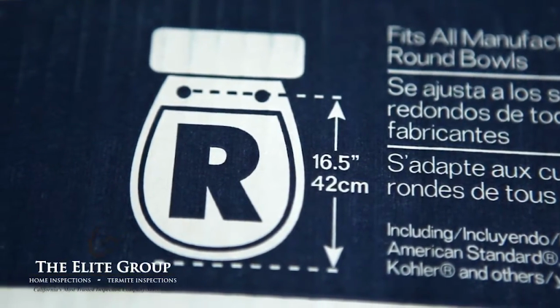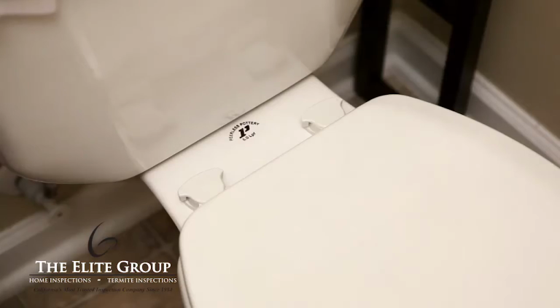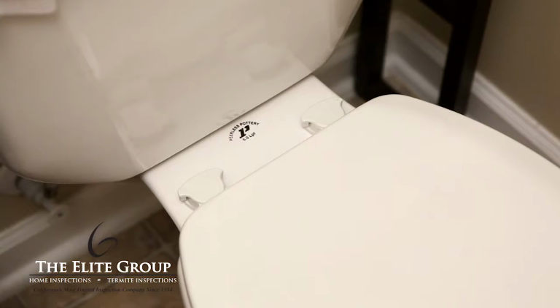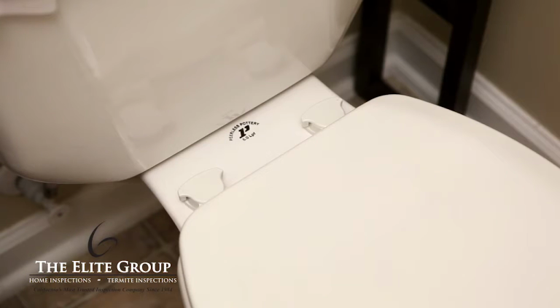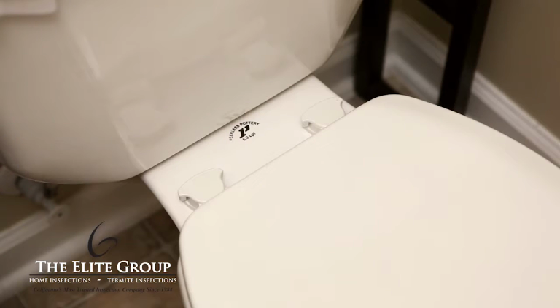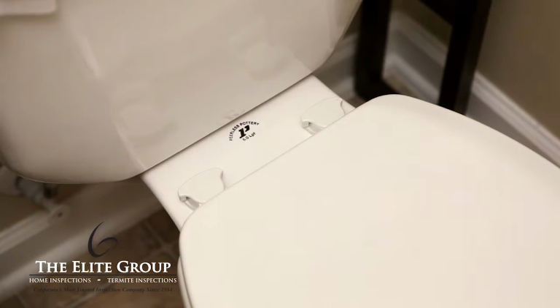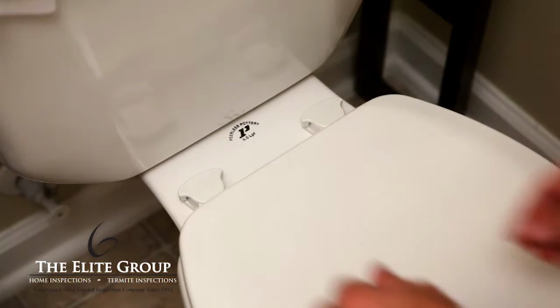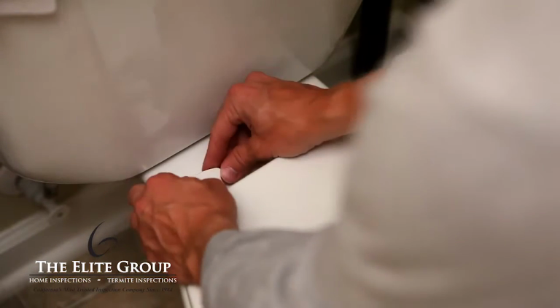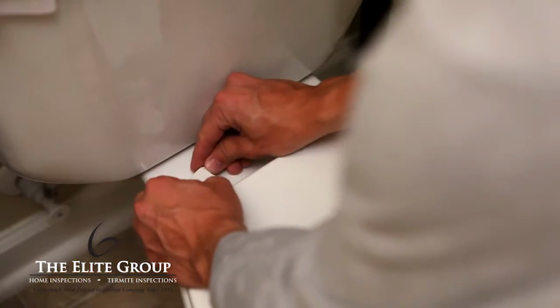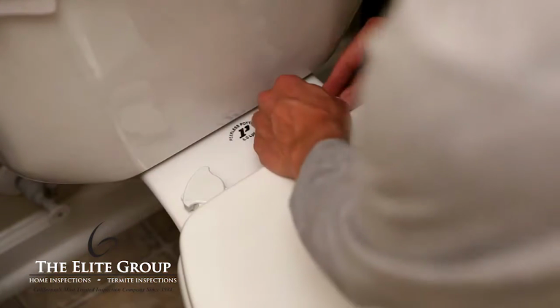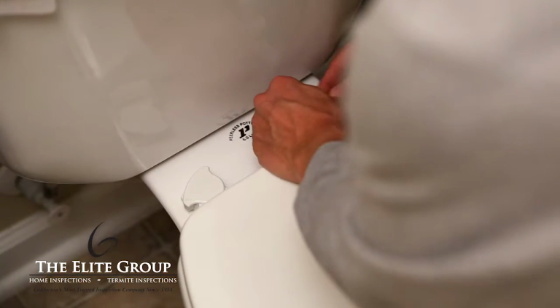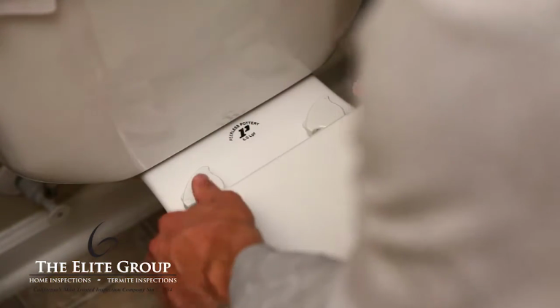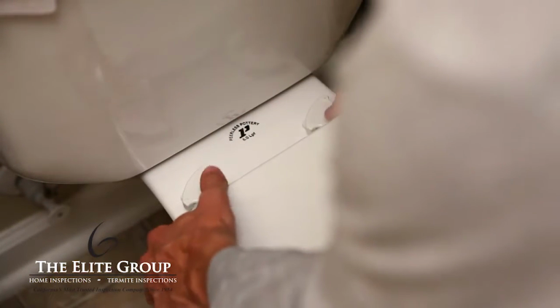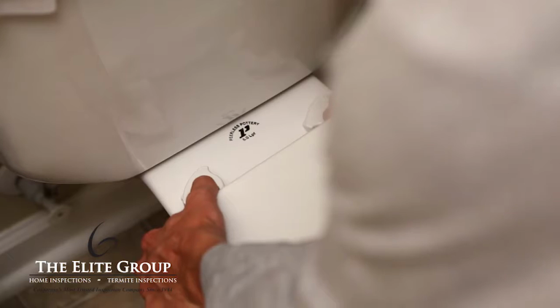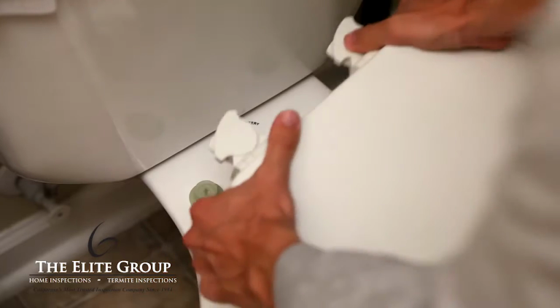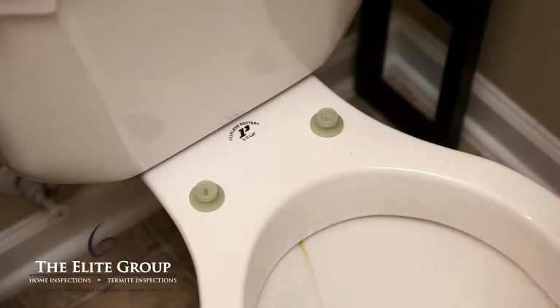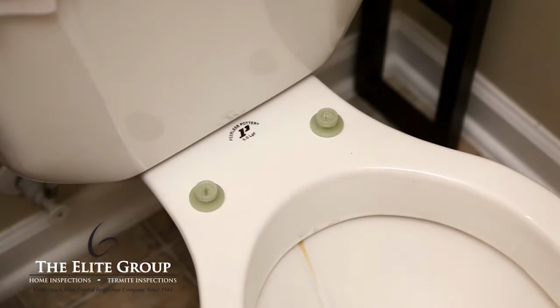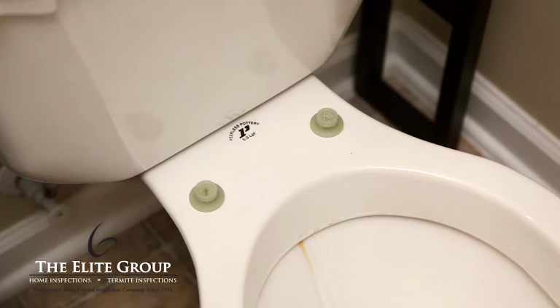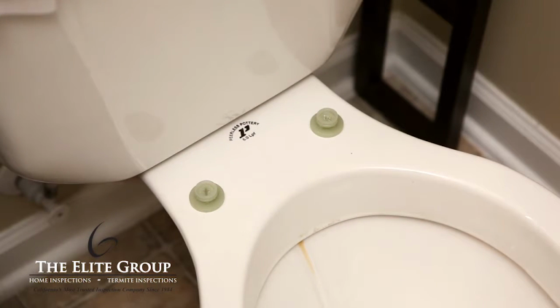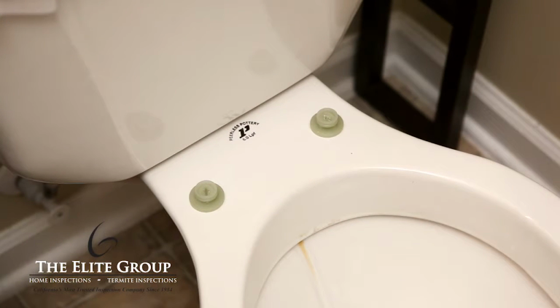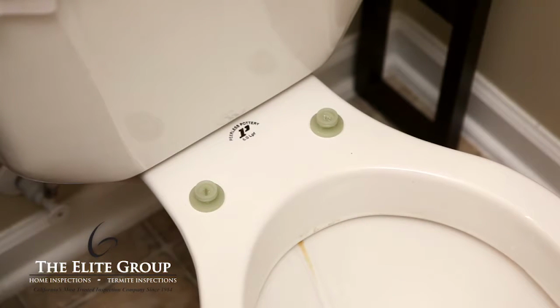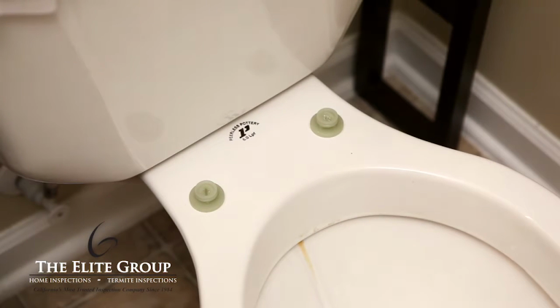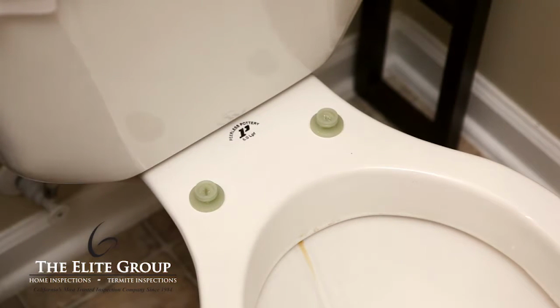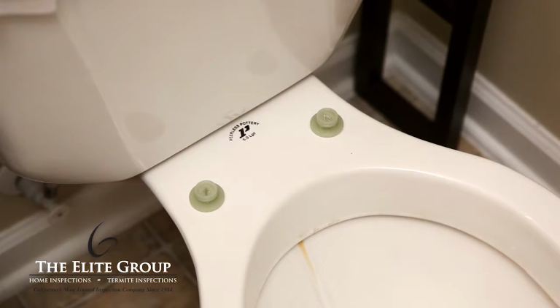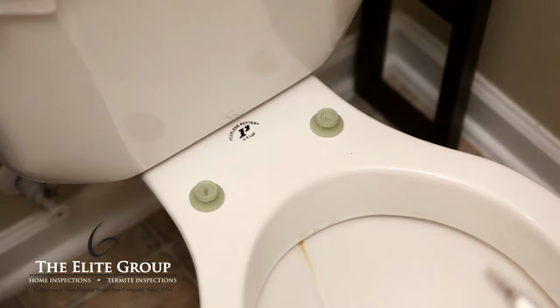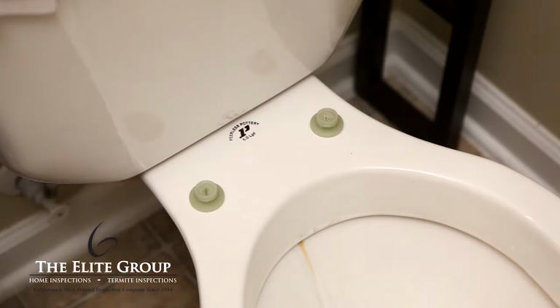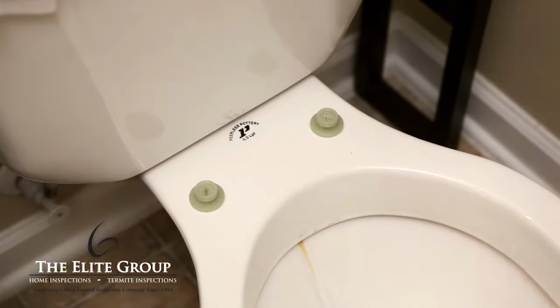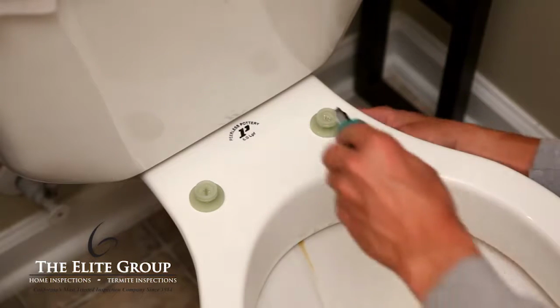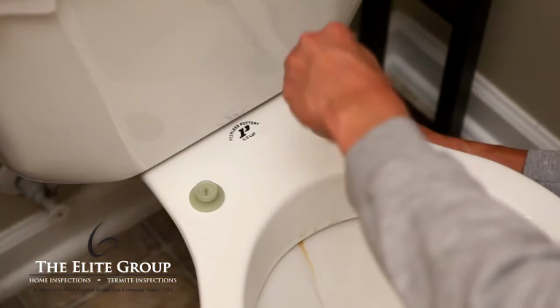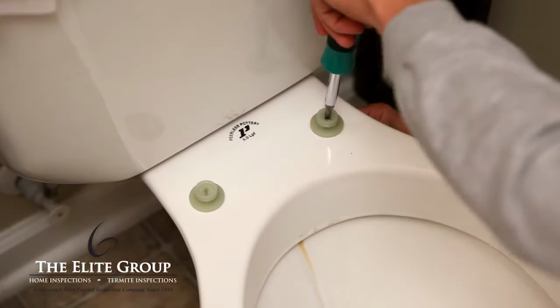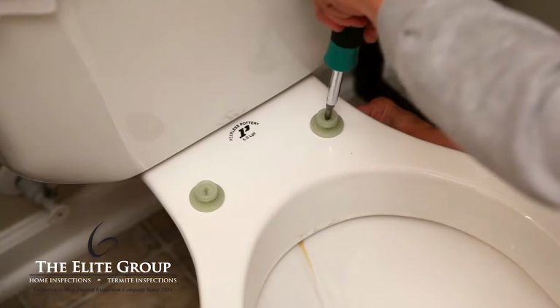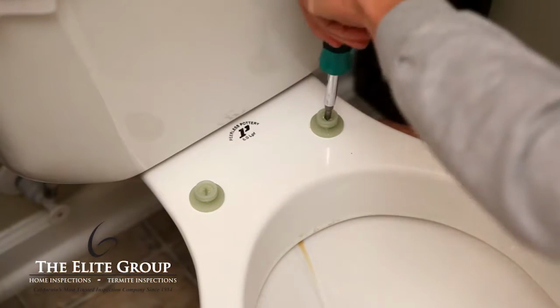Remove the old toilet seat. Most seats have locking caps or hinges that conceal the mounting hardware, so the first step is to remove or unlock these. You are then able to remove the seat from the mounting bolts. Use a screwdriver to loosen and remove these bolts.